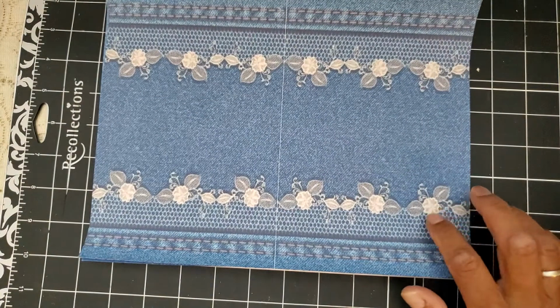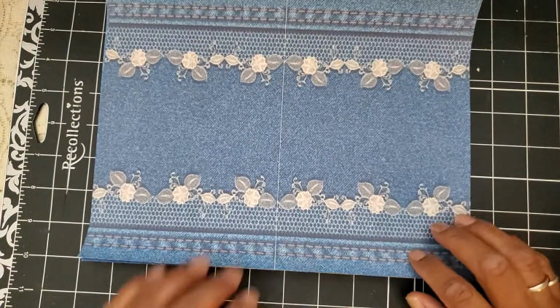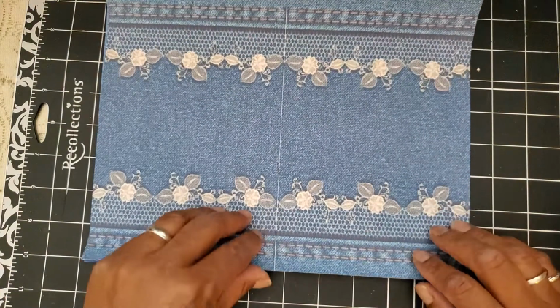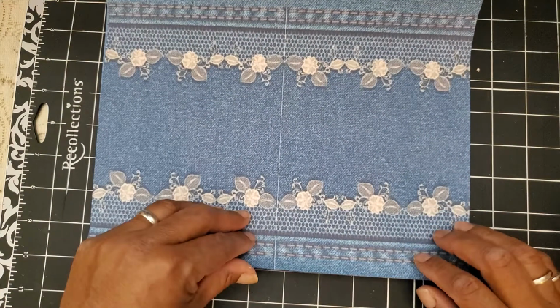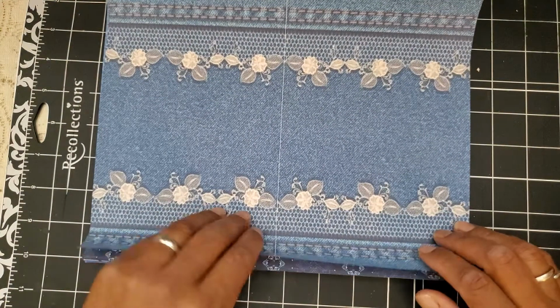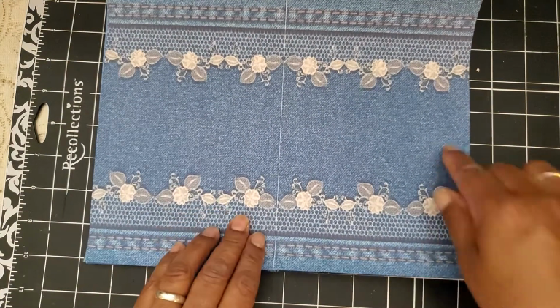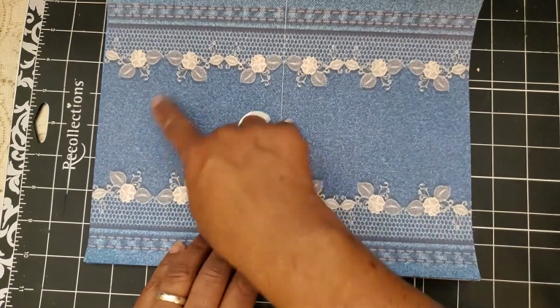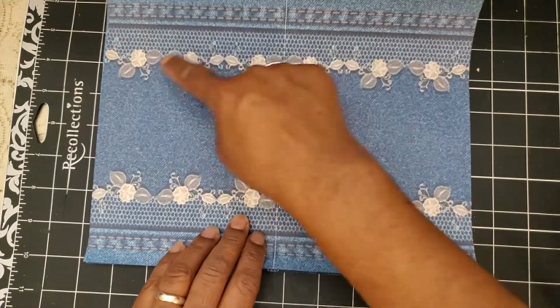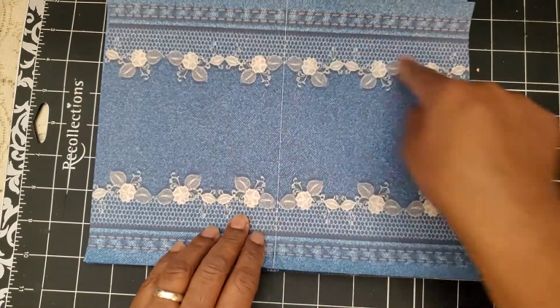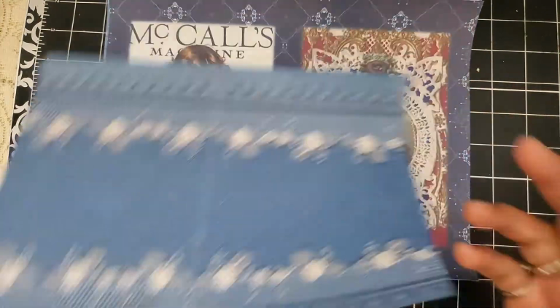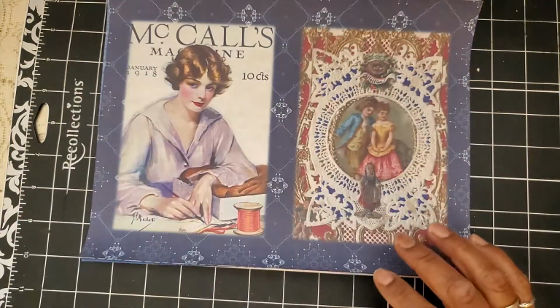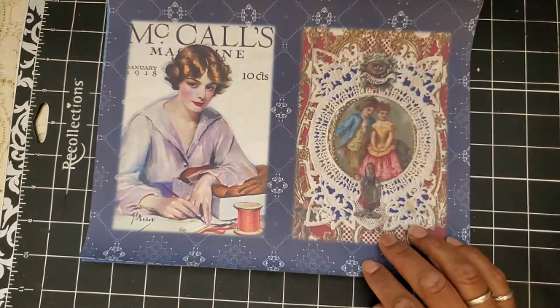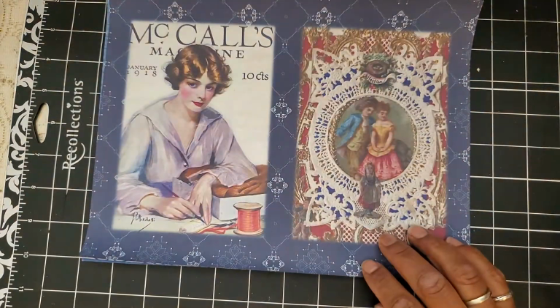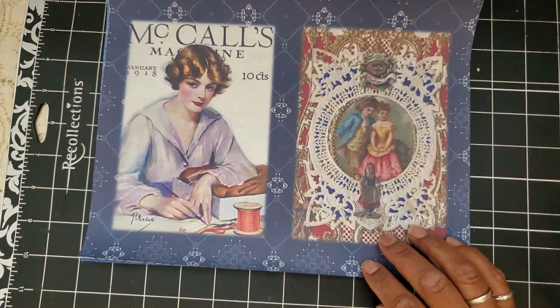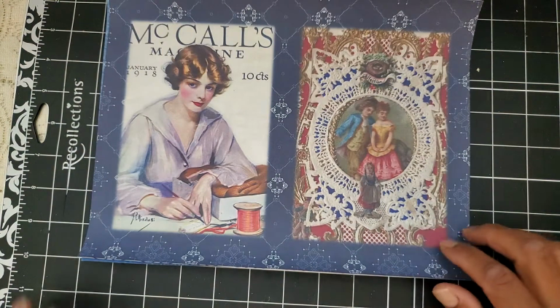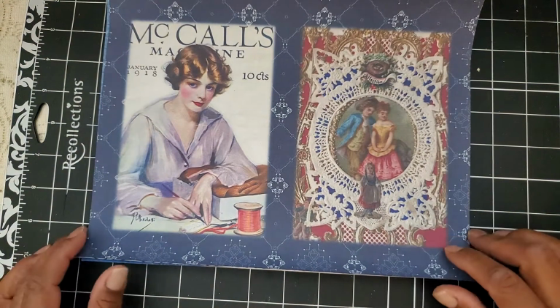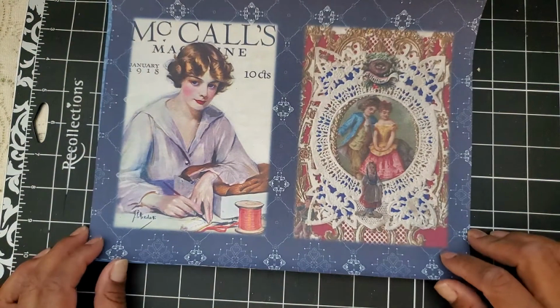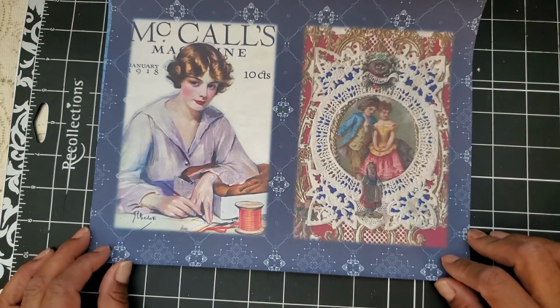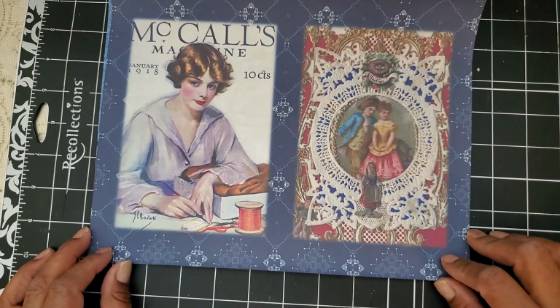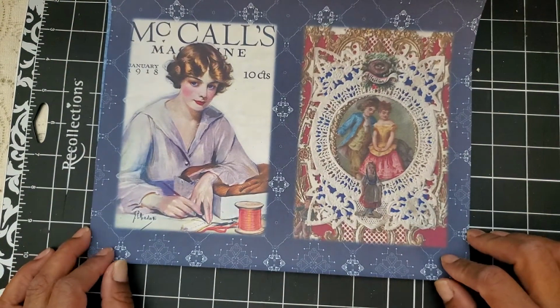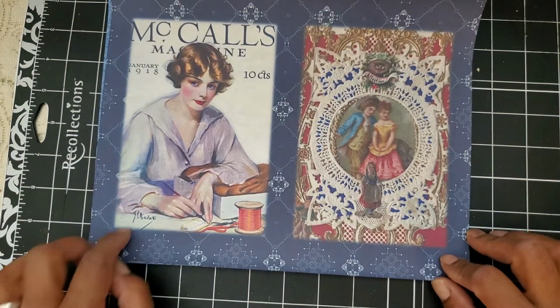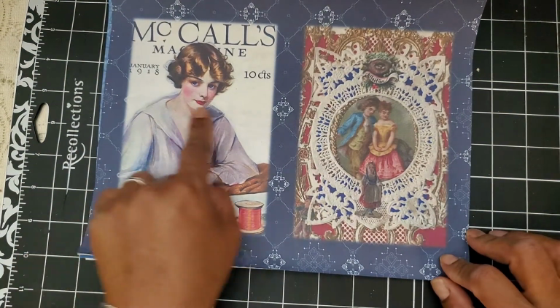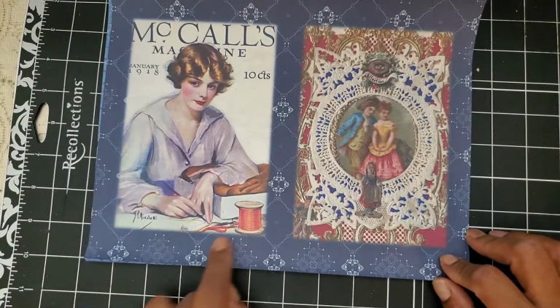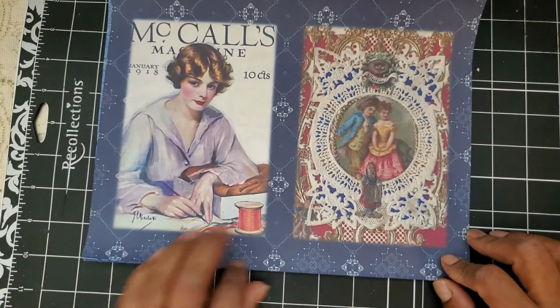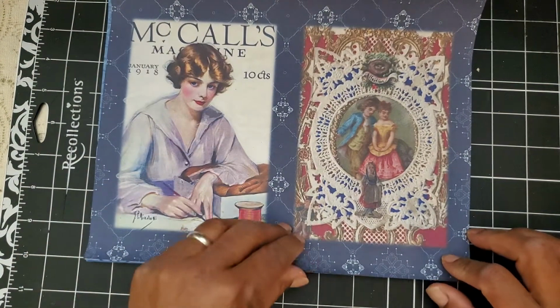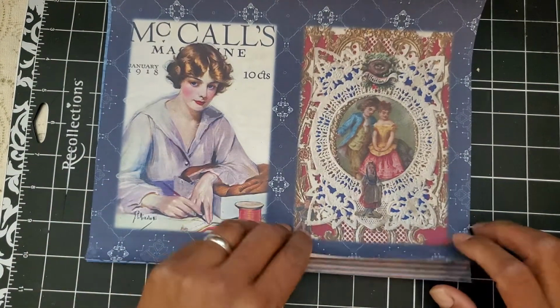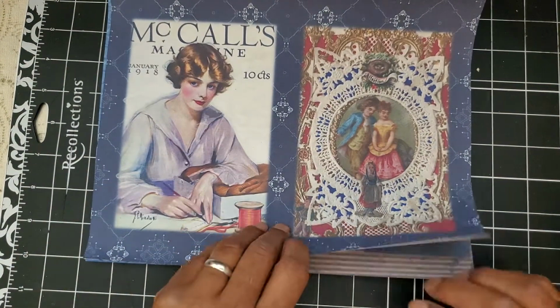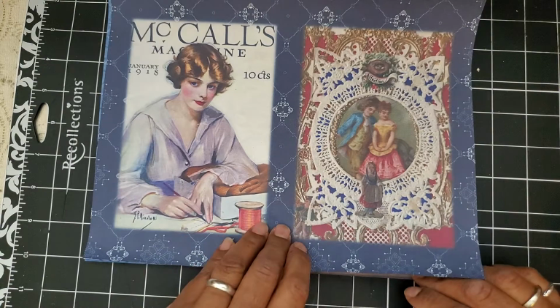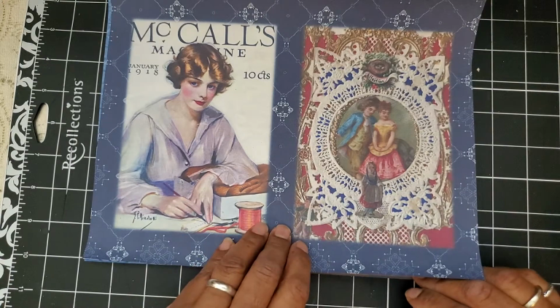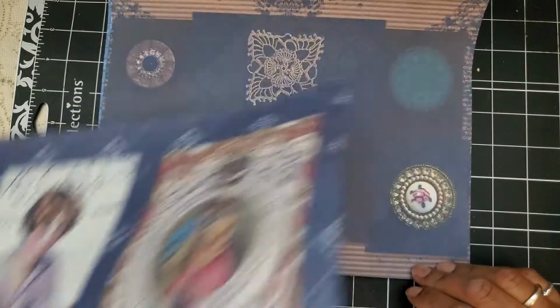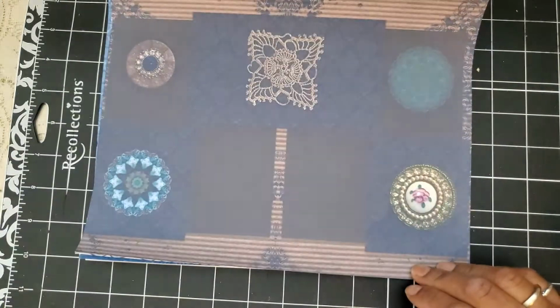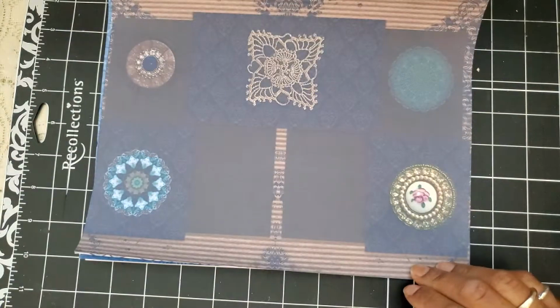How pretty. Again, denim, lace — just like the title. I love these vintage images. Check this out — so pretty.